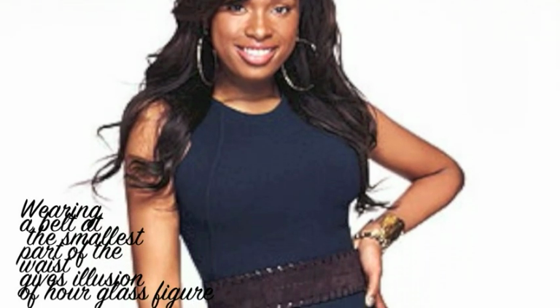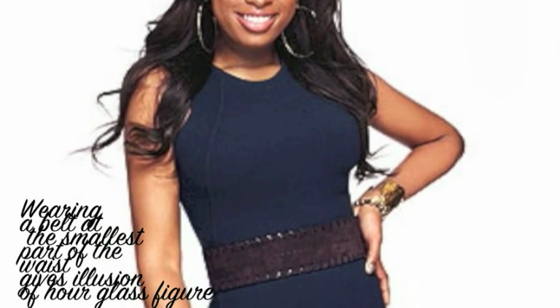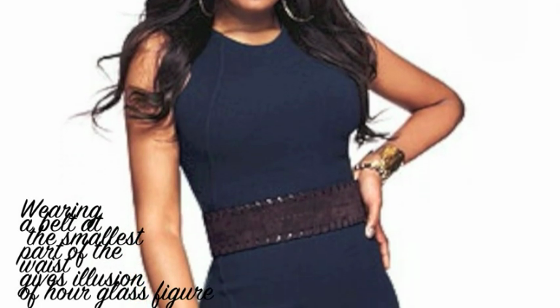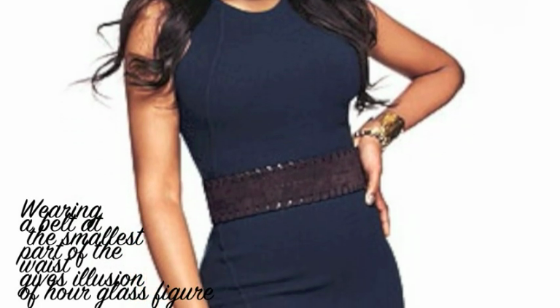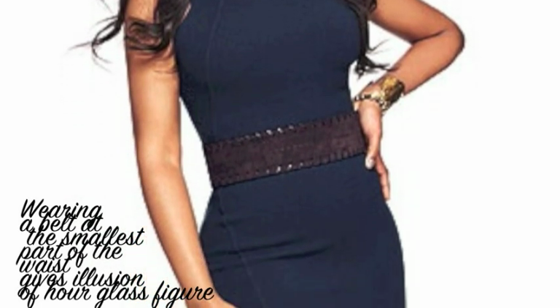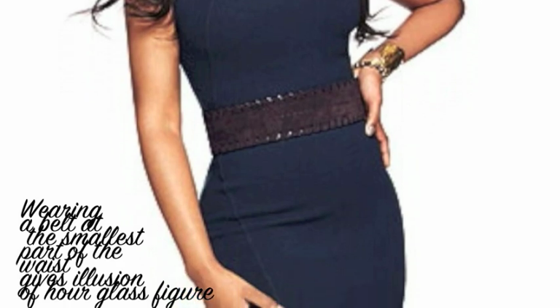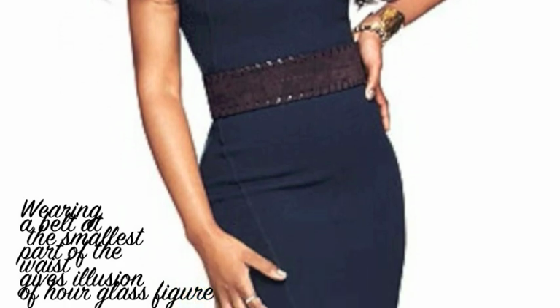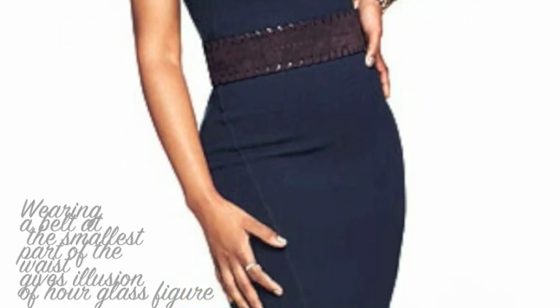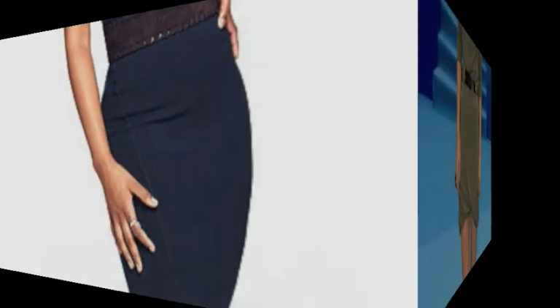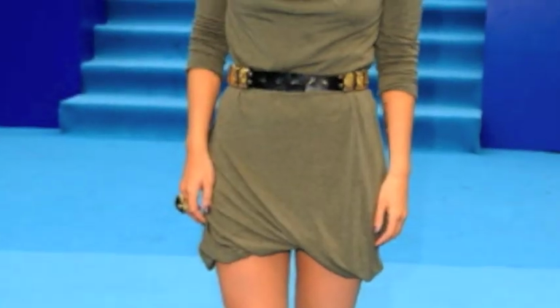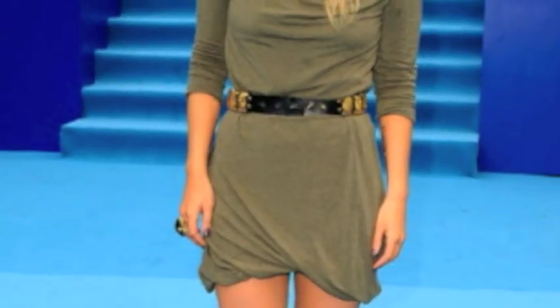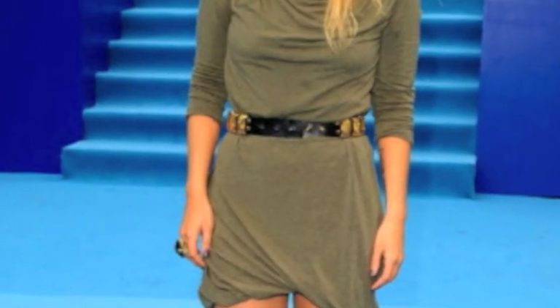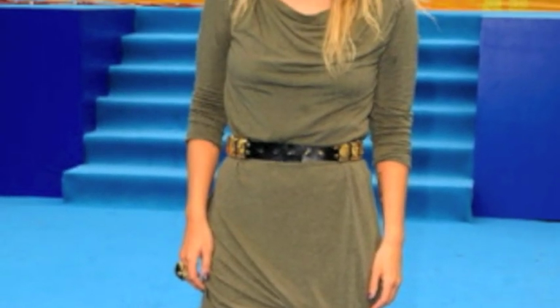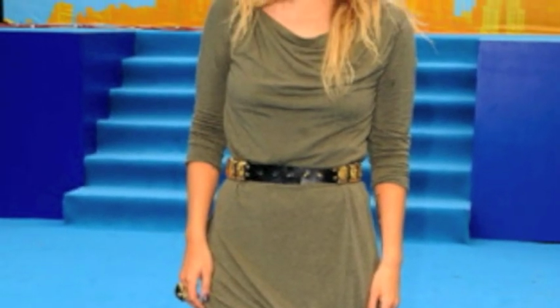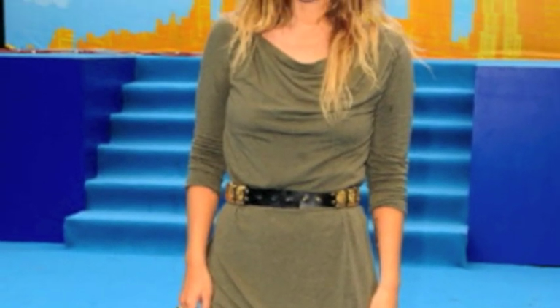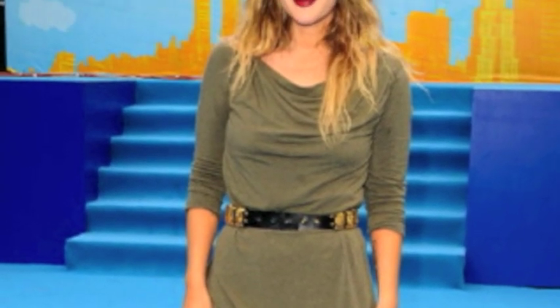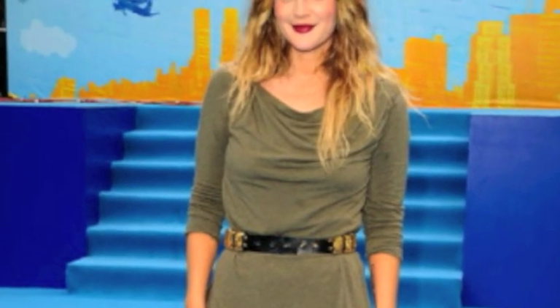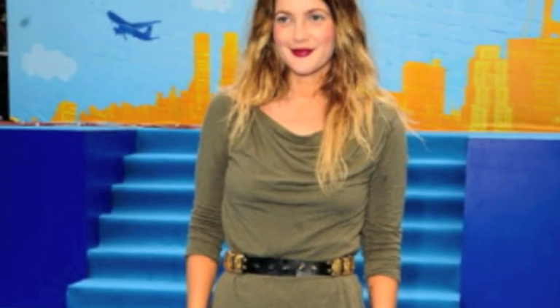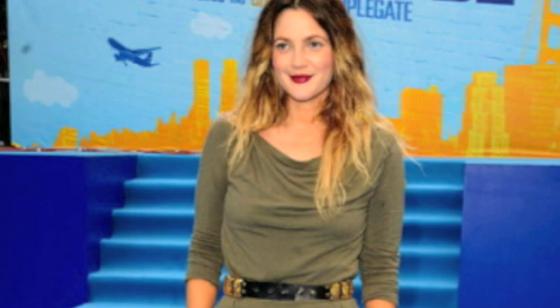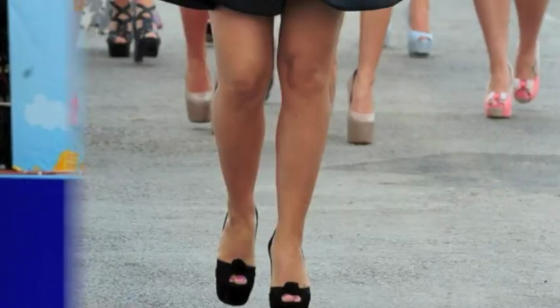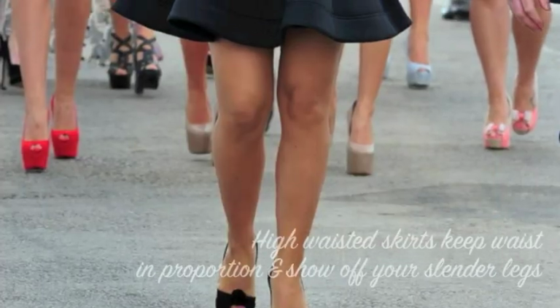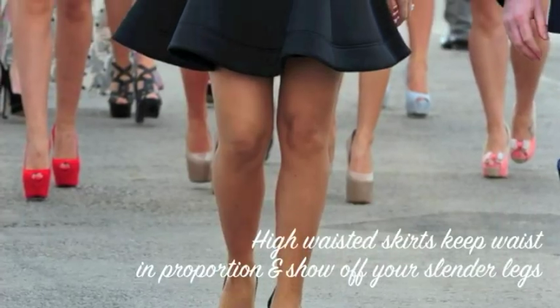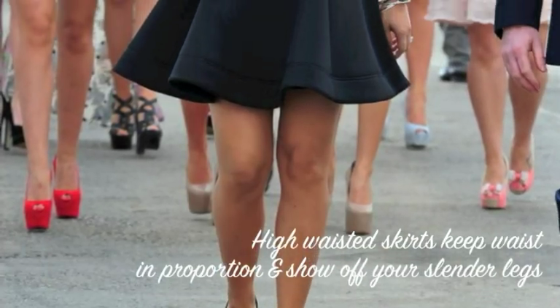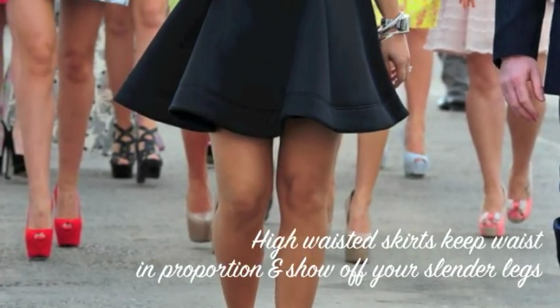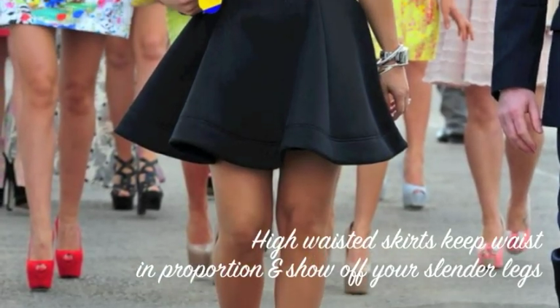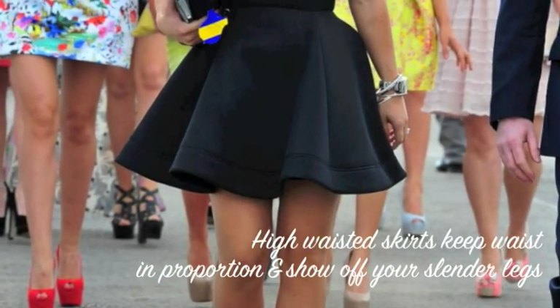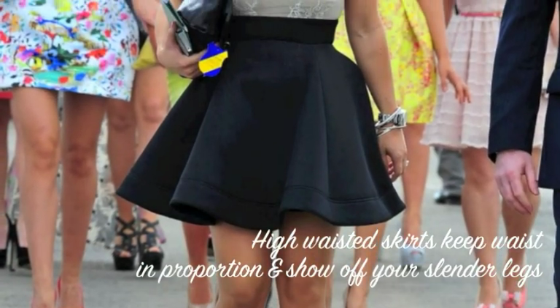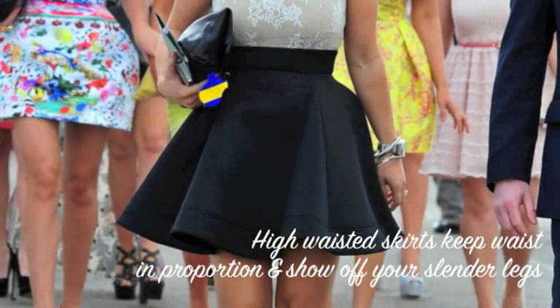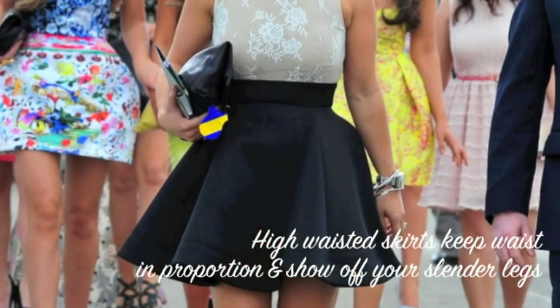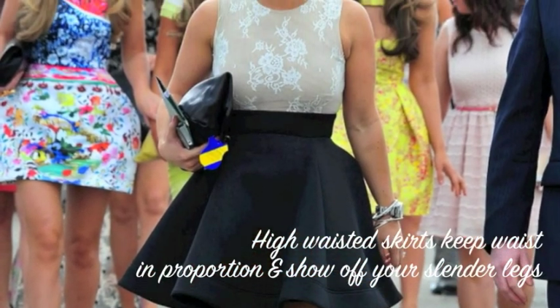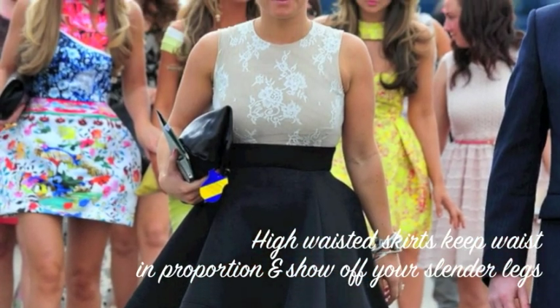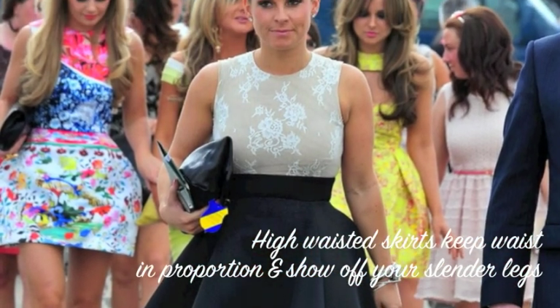Wearing a belt is a great way of using fashion to create the illusion of a waist. High-waisted skirts are great to keep your waist in proportion and show off your legs.